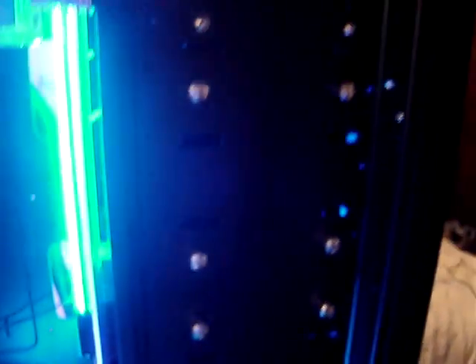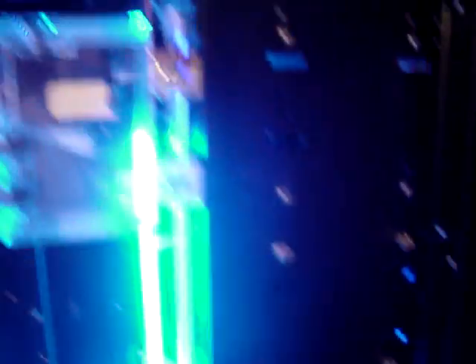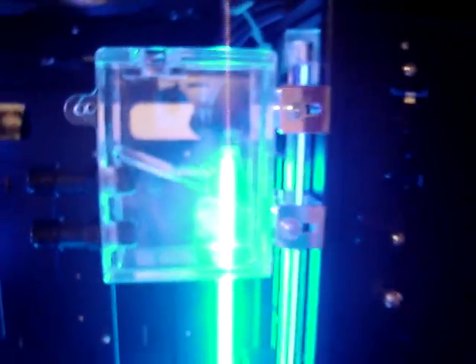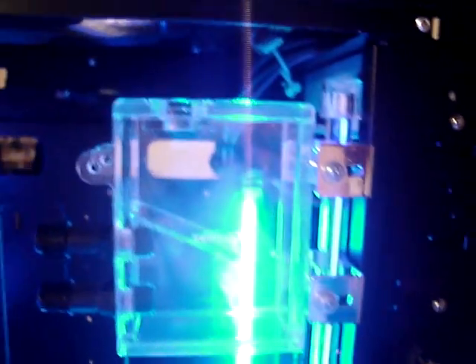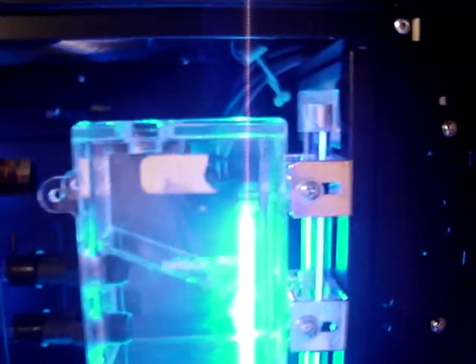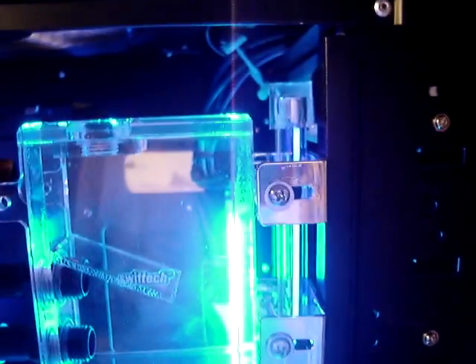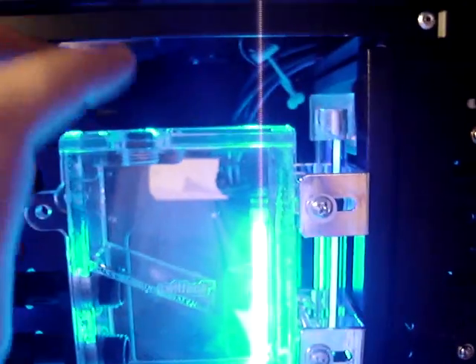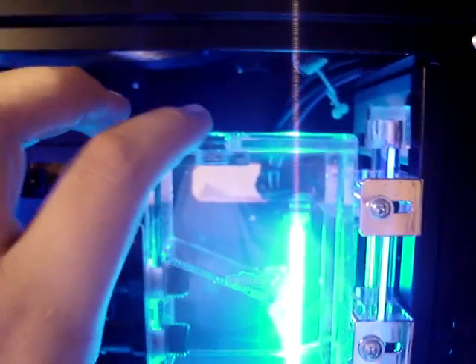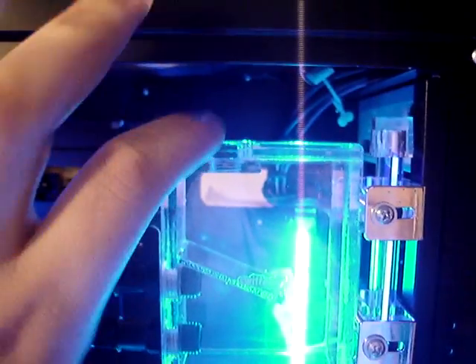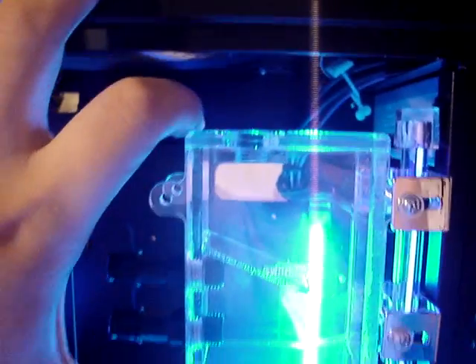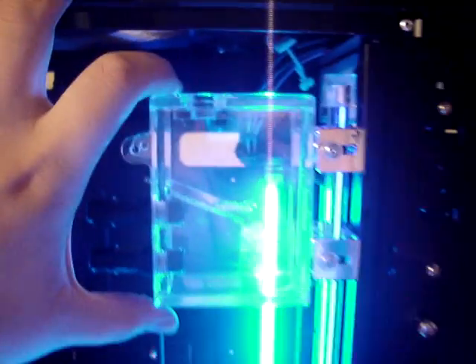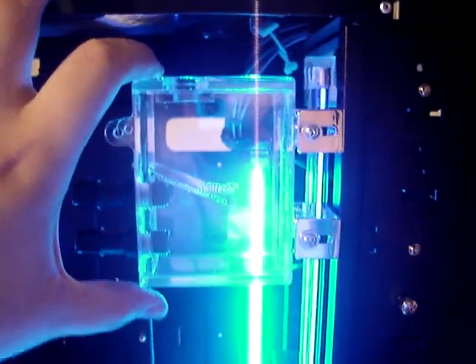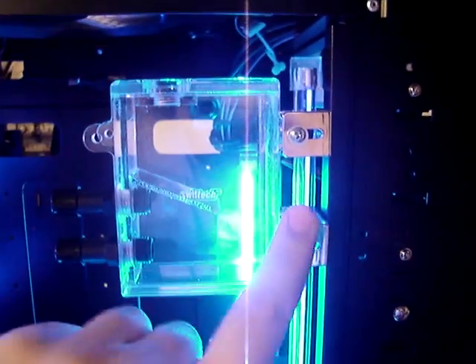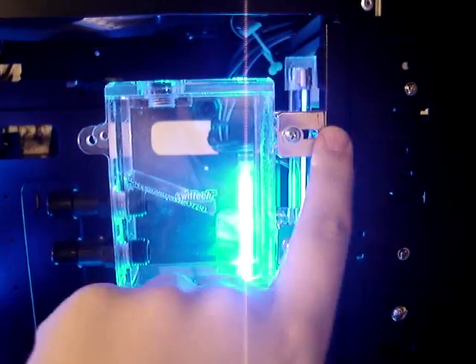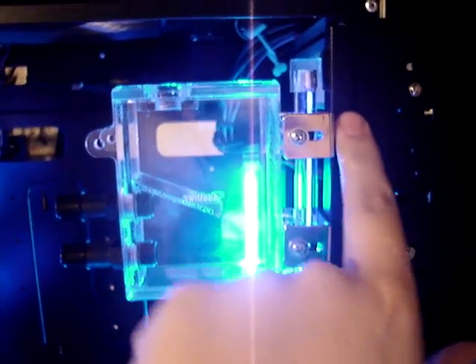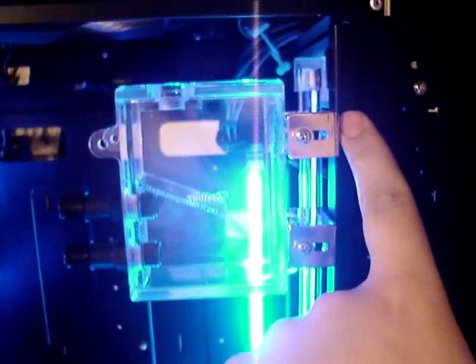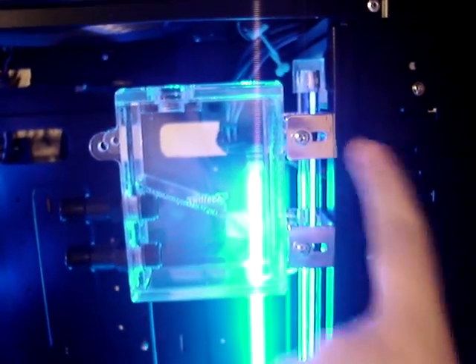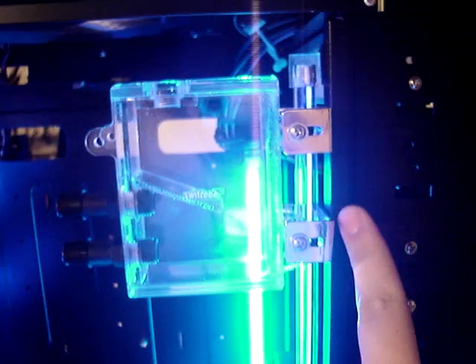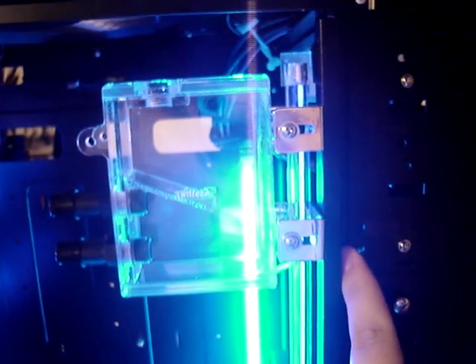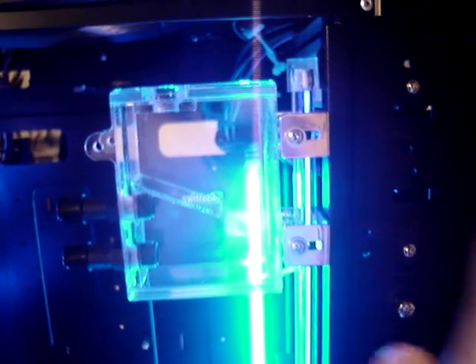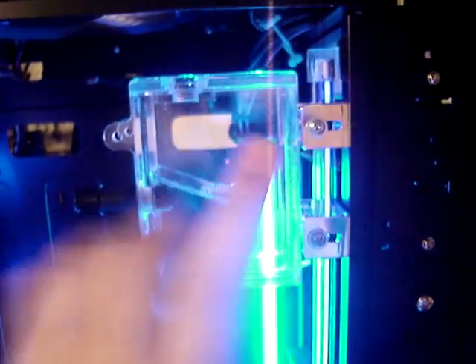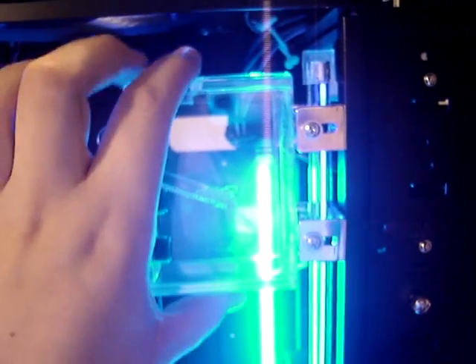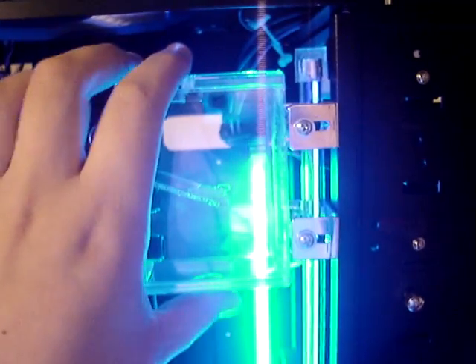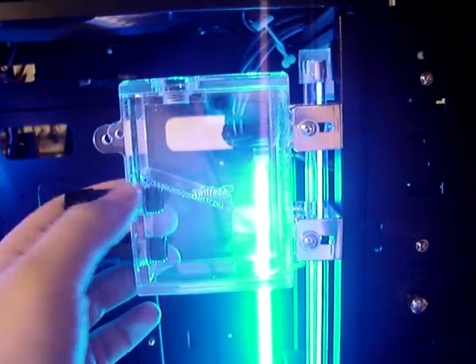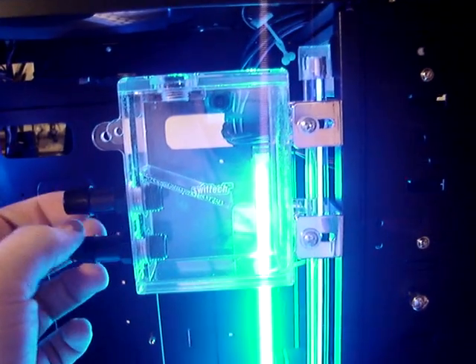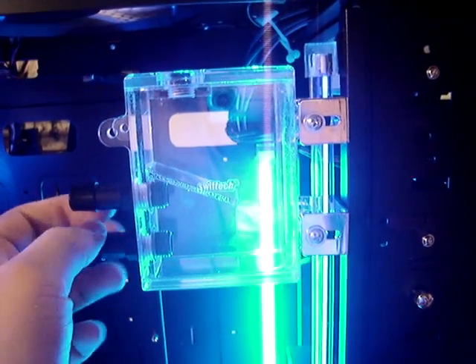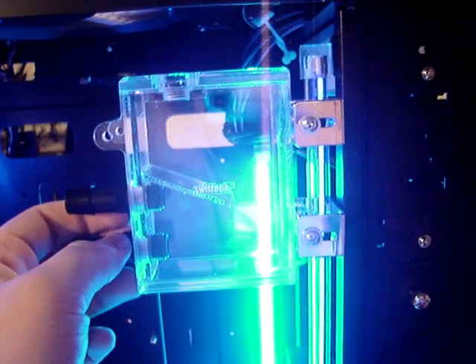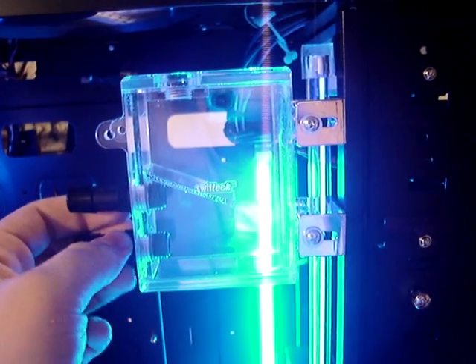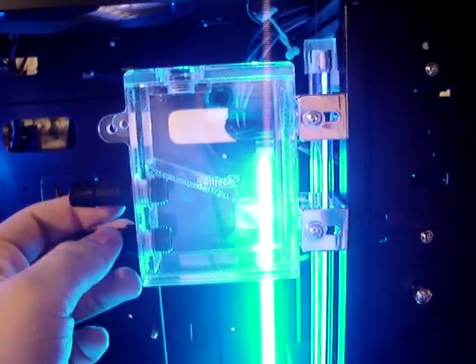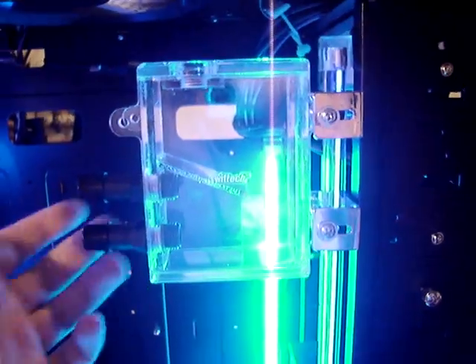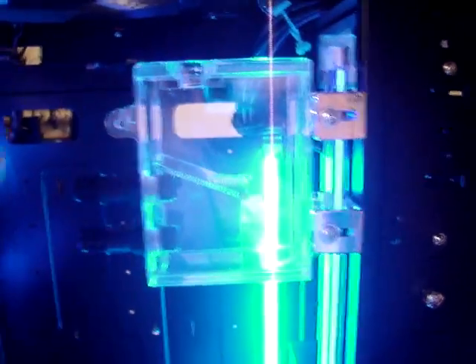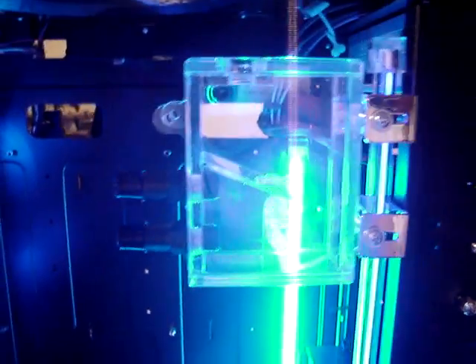You guys know the intake build. Here's the reservoir — I mounted it up here in the case. I drilled screws back here so I can get this mounted on. It was kind of difficult to put it on, but I managed.